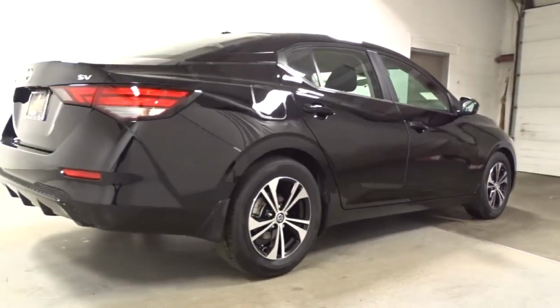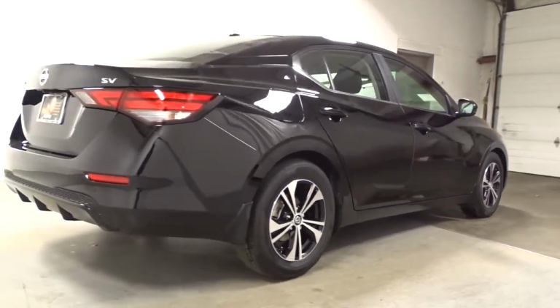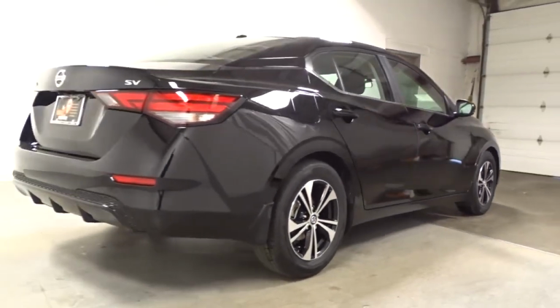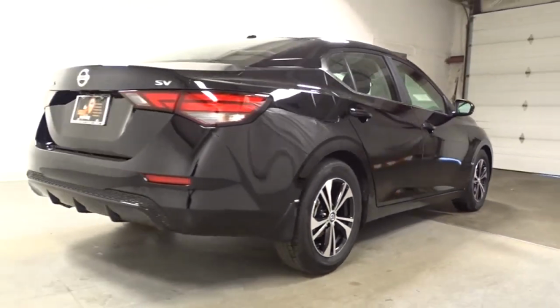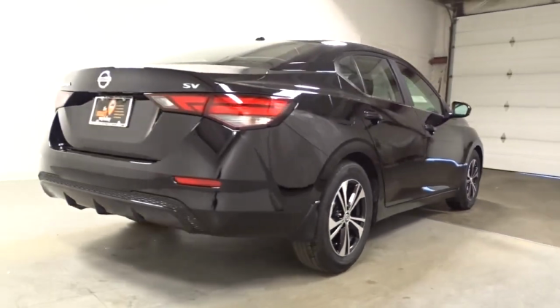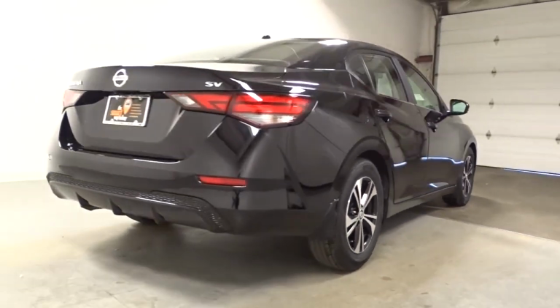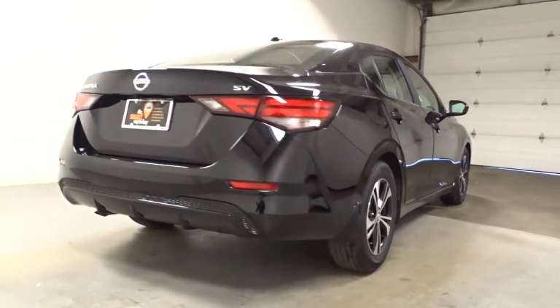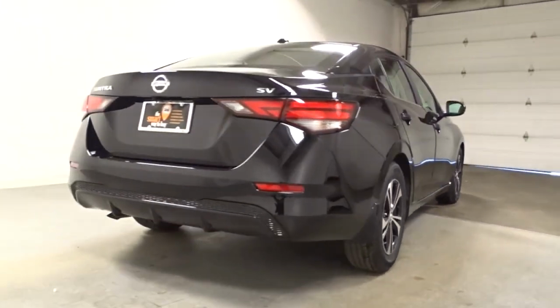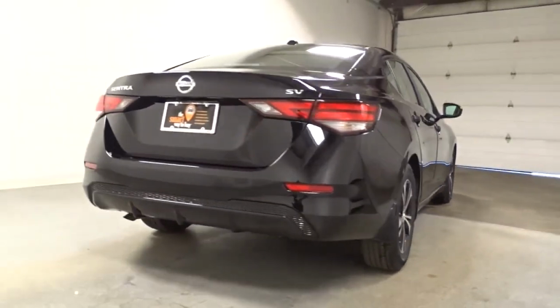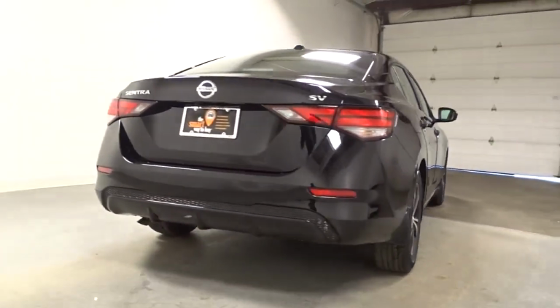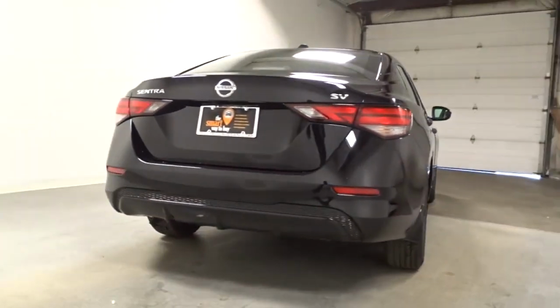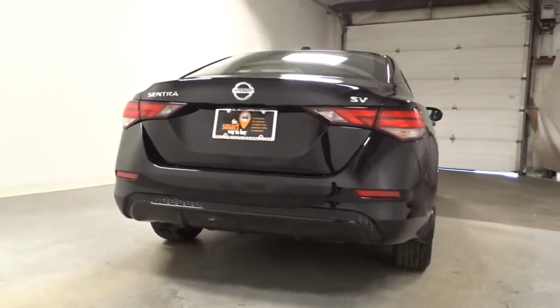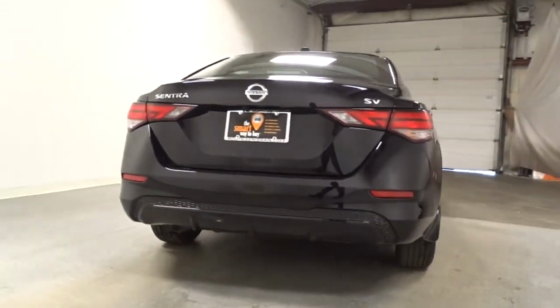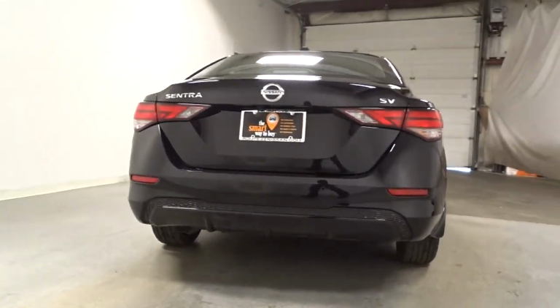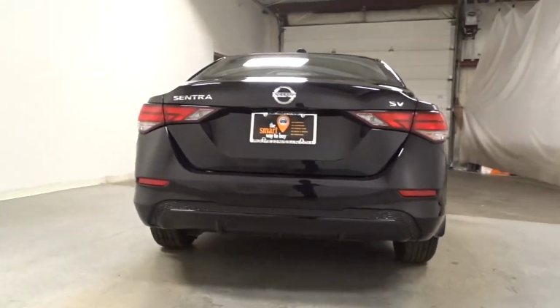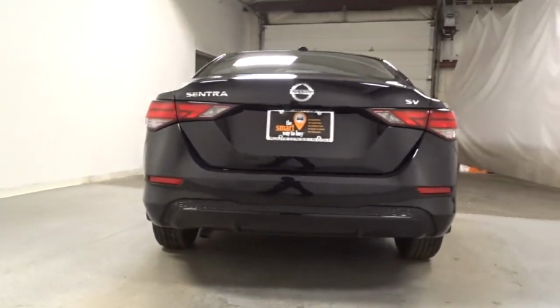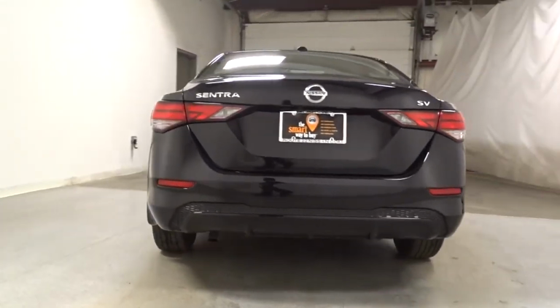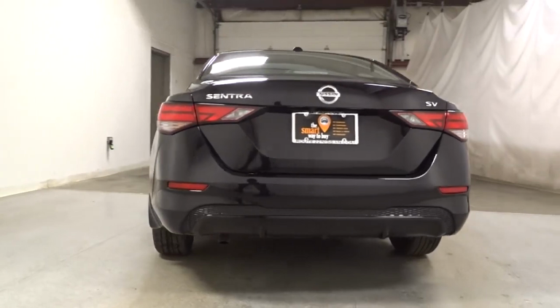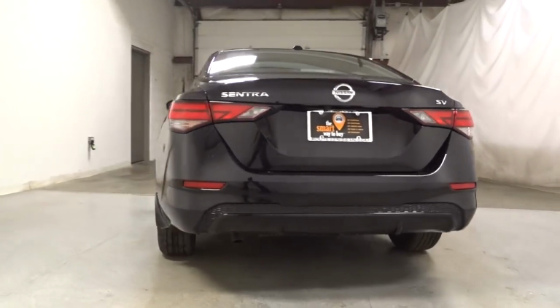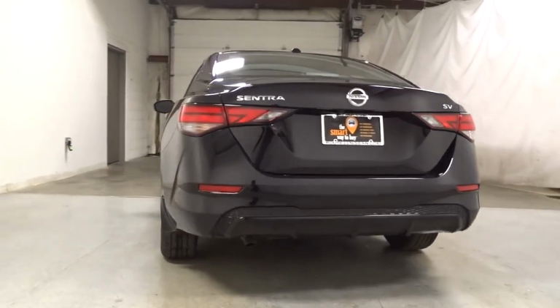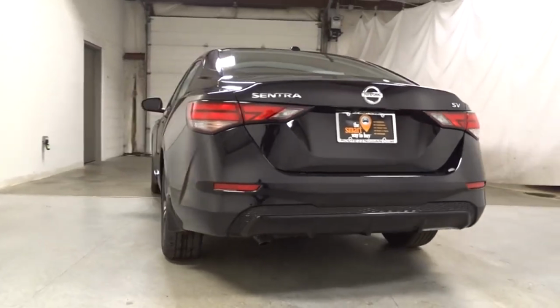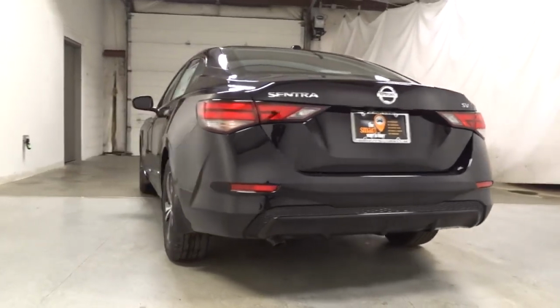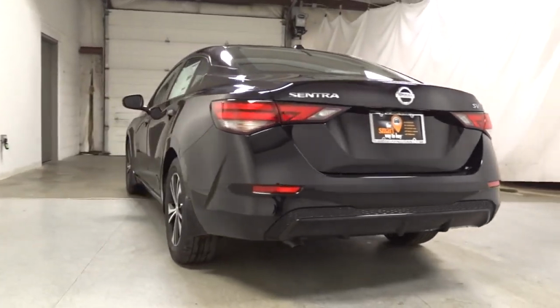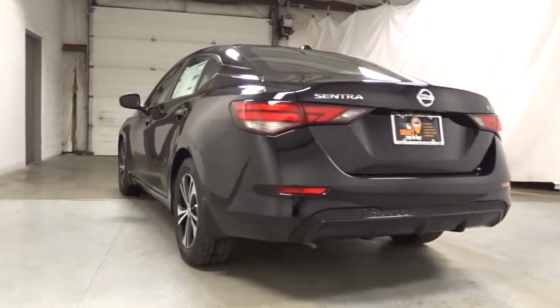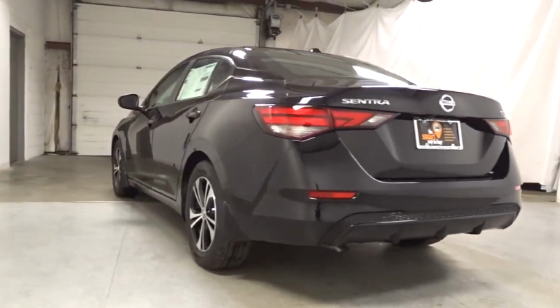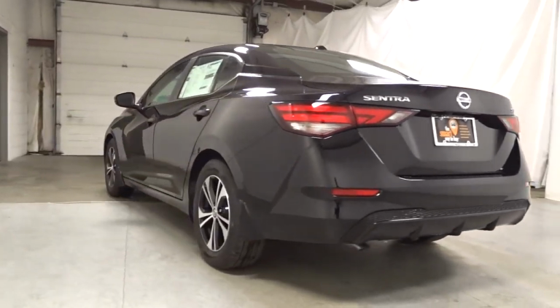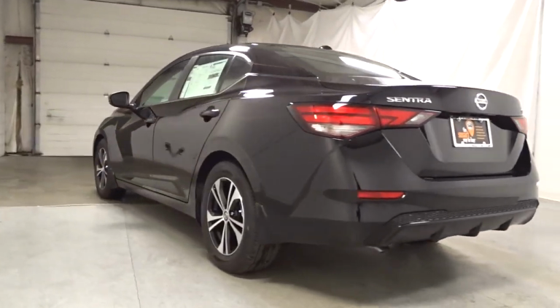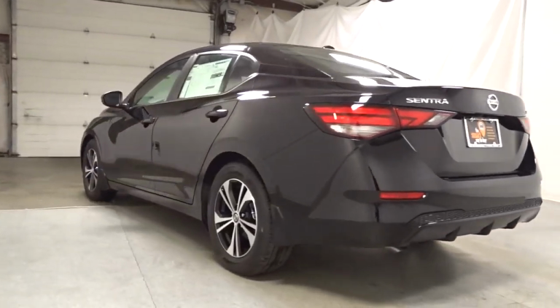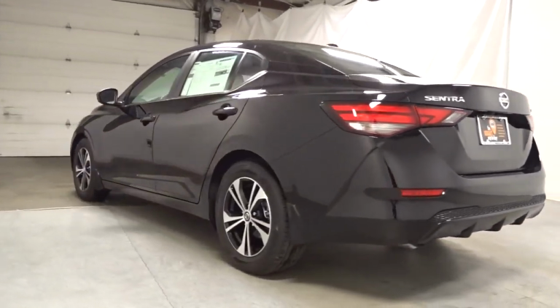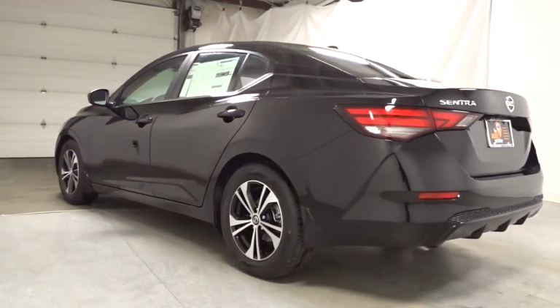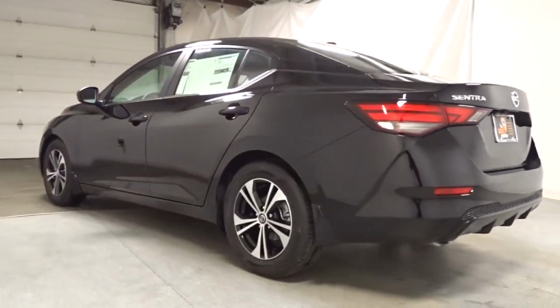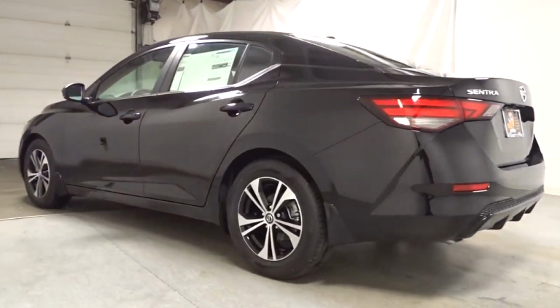A suite of standard driver-assist safety tech and an unmistakably sporty ride. Feel energized and confident in this well-equipped Sentra.